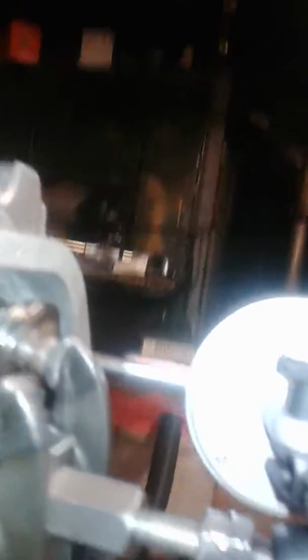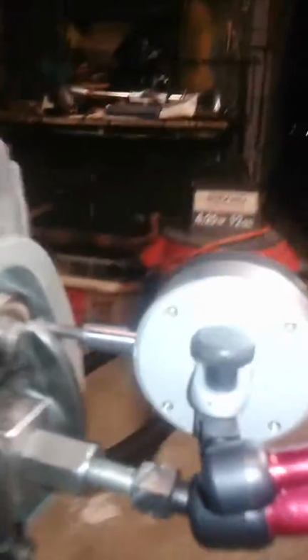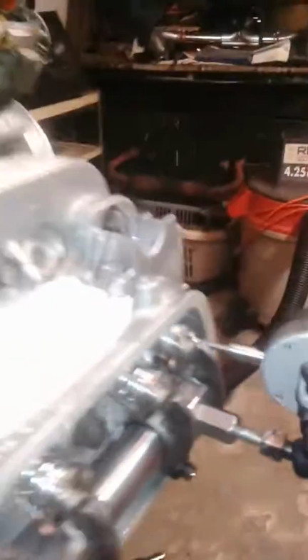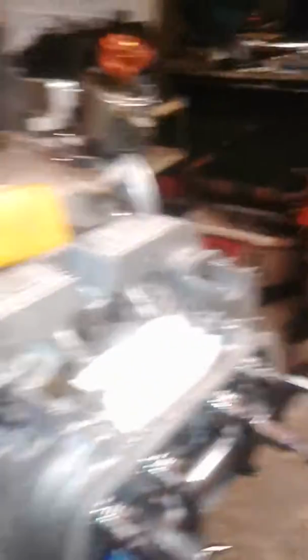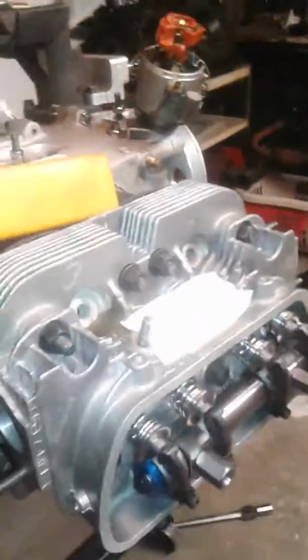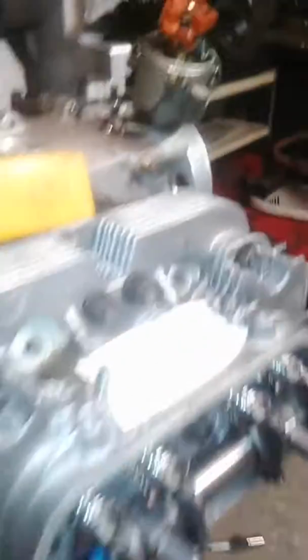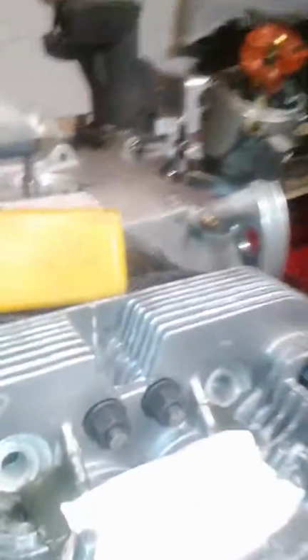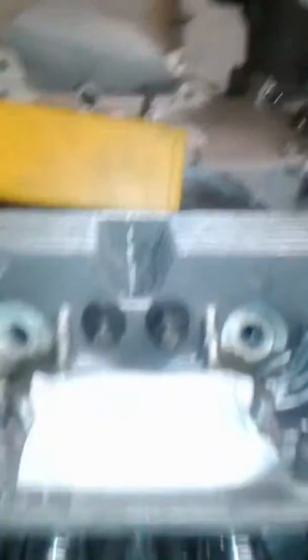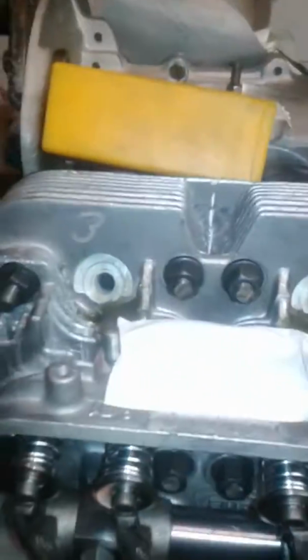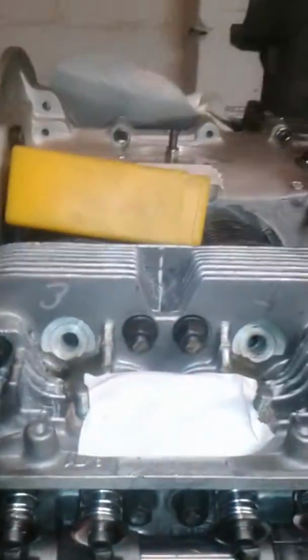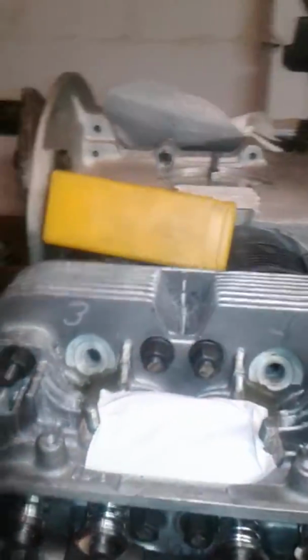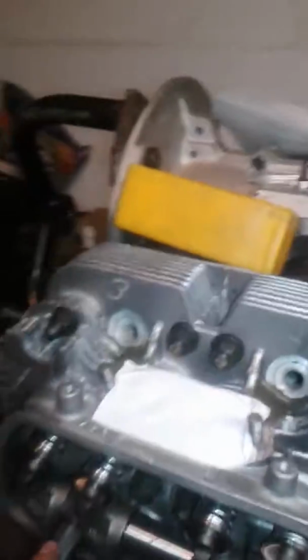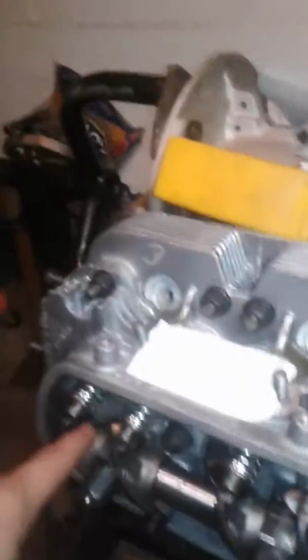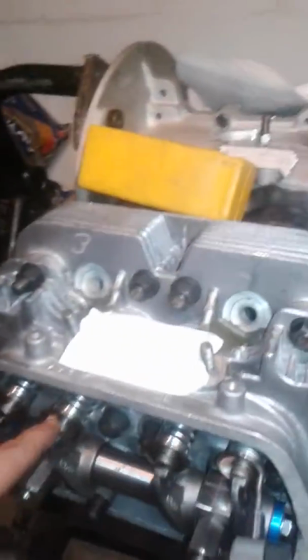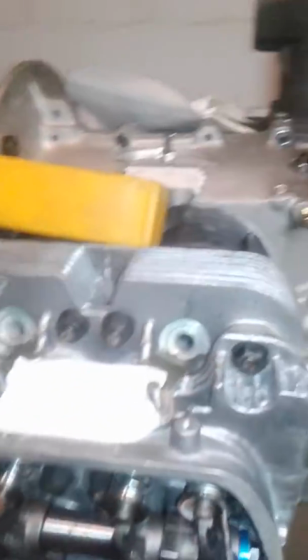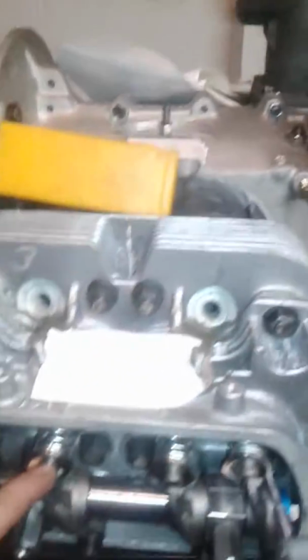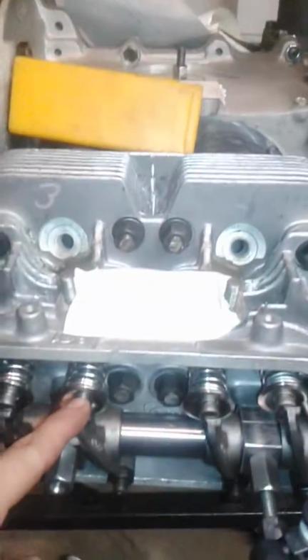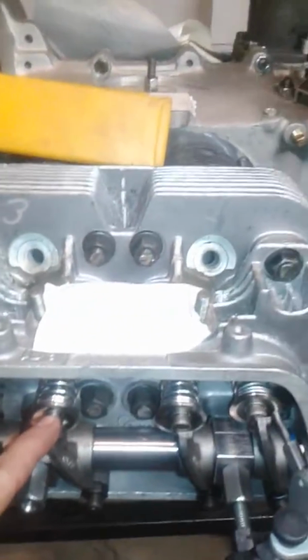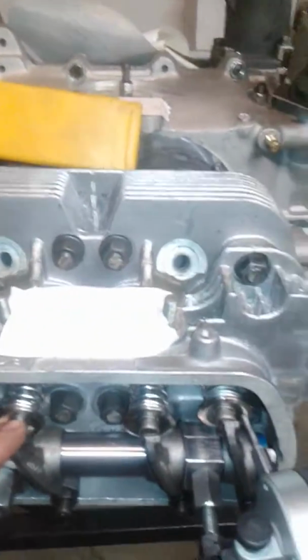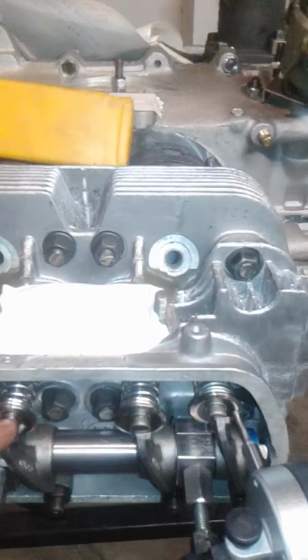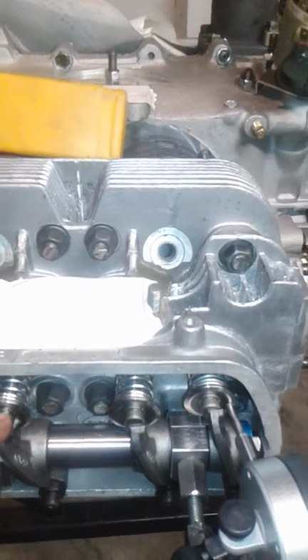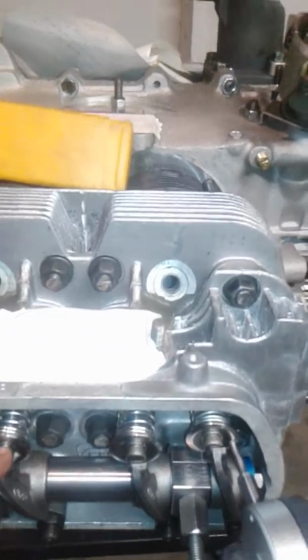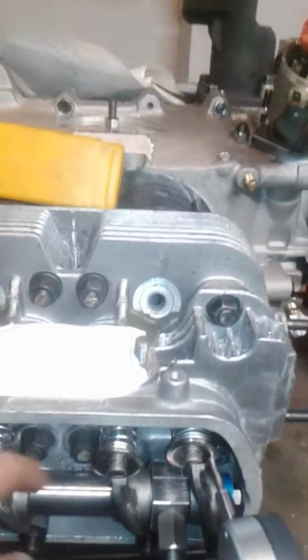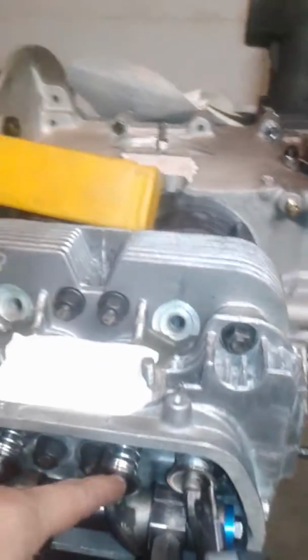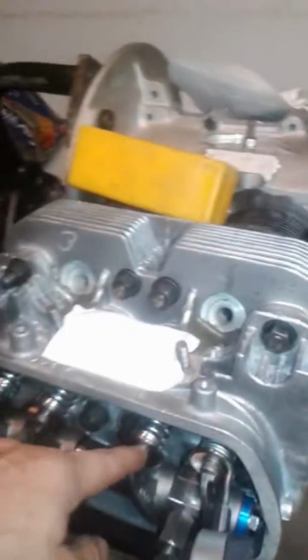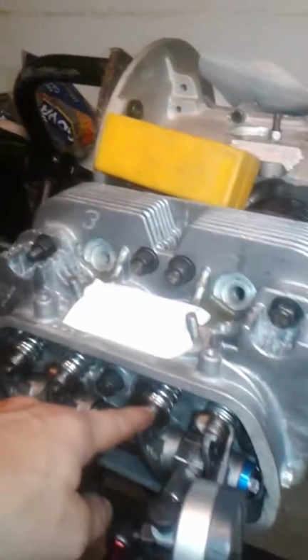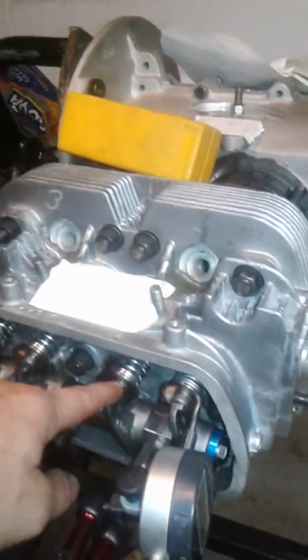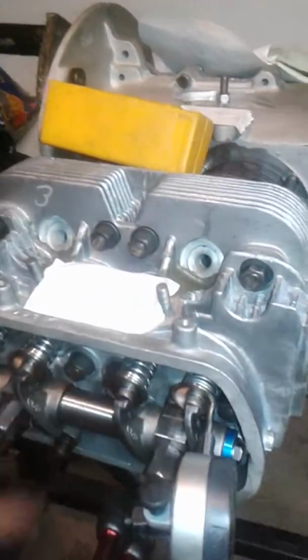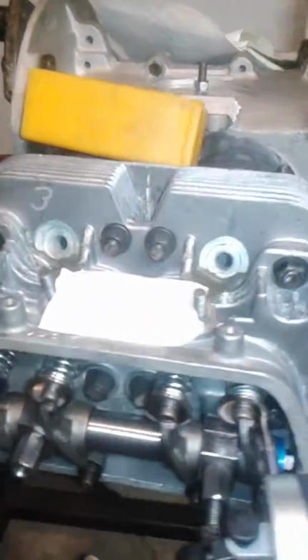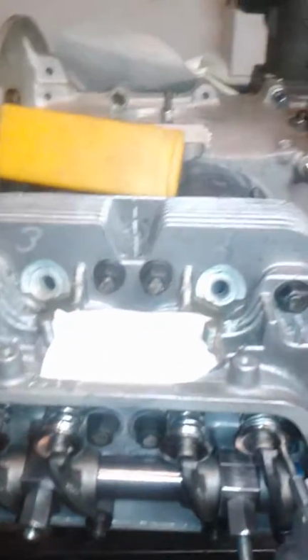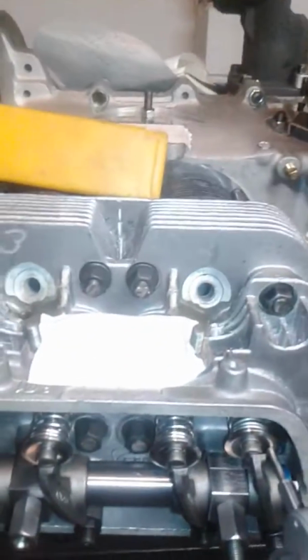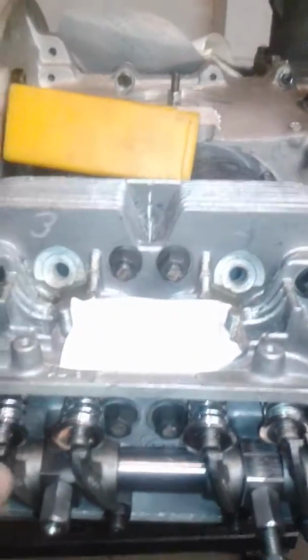One thing I want to tell you guys: even if they're brand new you always gotta check. Just because it says 1.5 doesn't mean it's going to be a 1.5 rocker. This rocker says it's 1.5, but it's not giving me 1.5 — it's giving me 1.32.